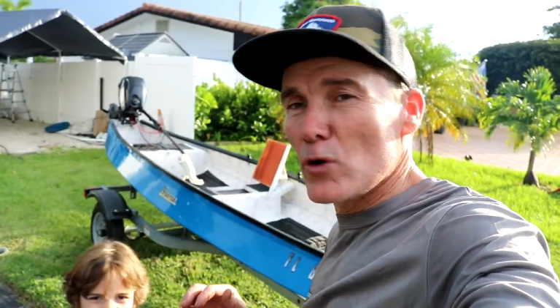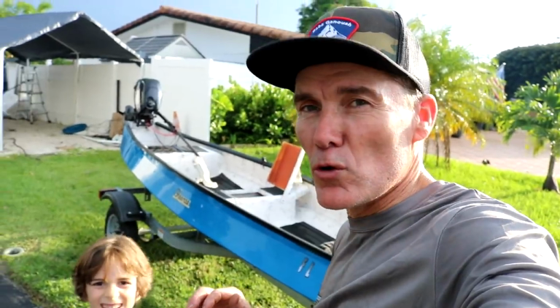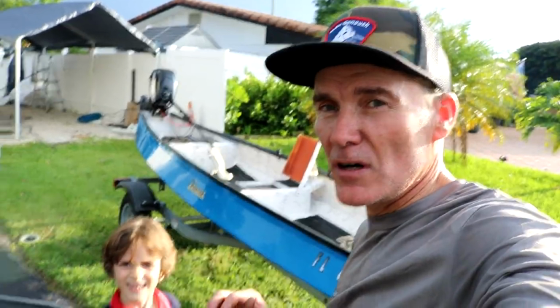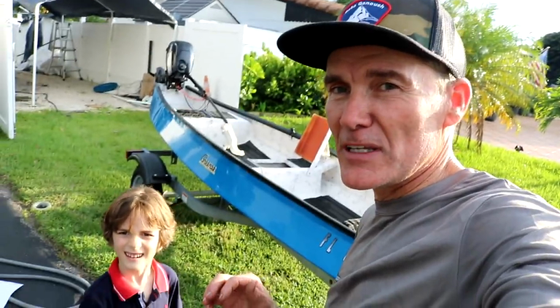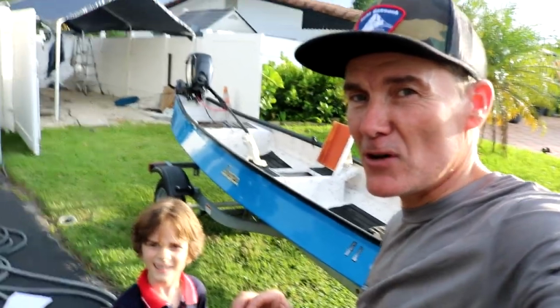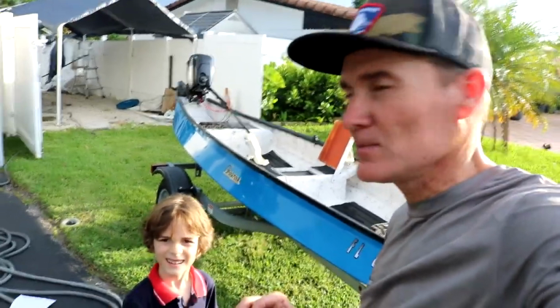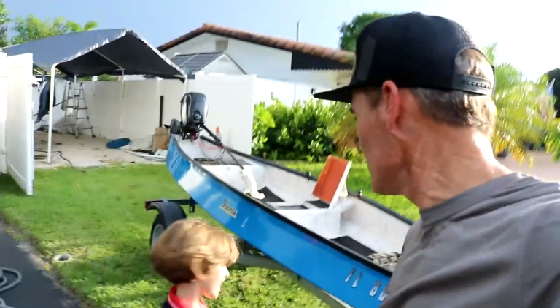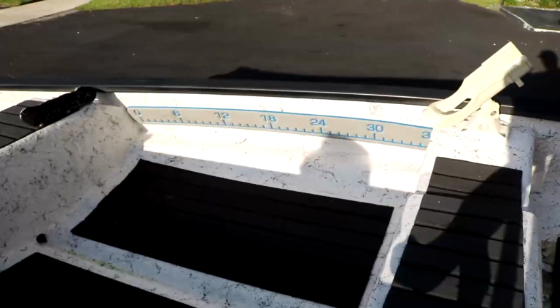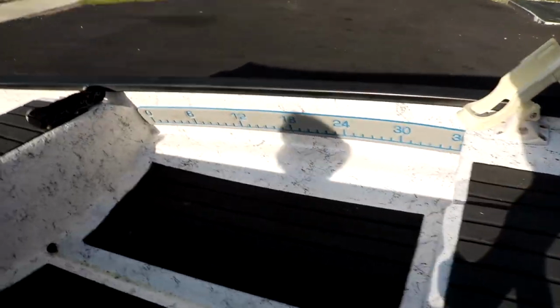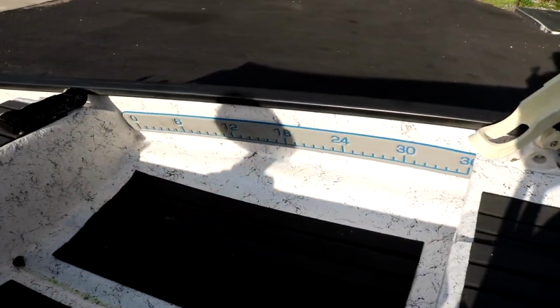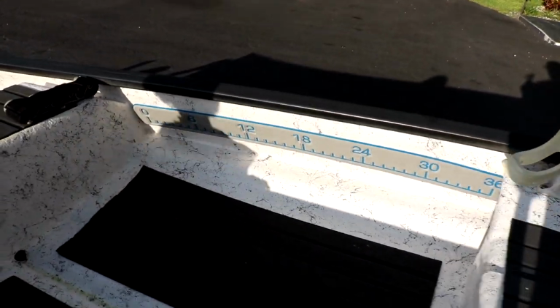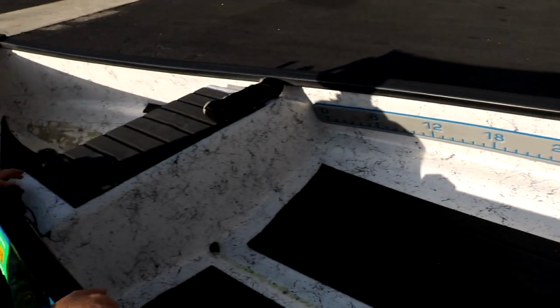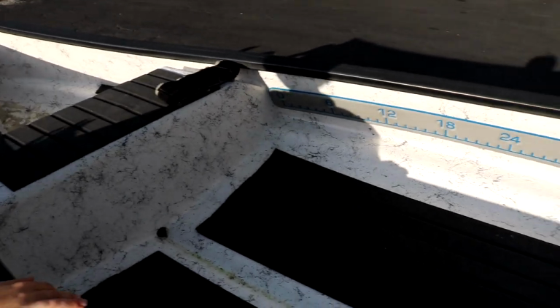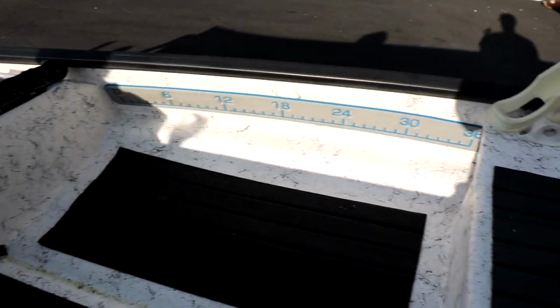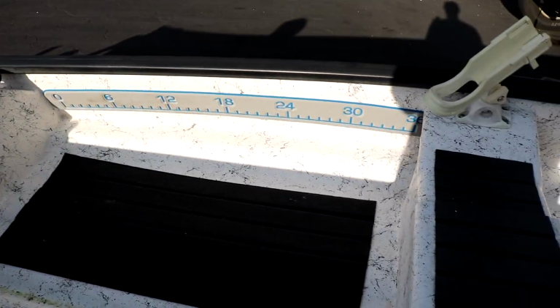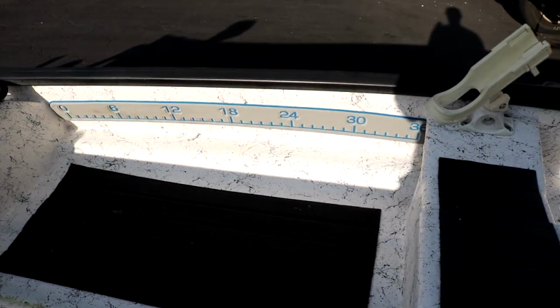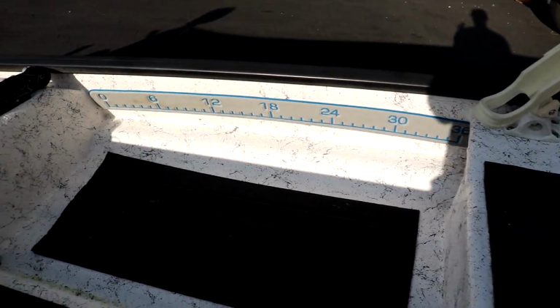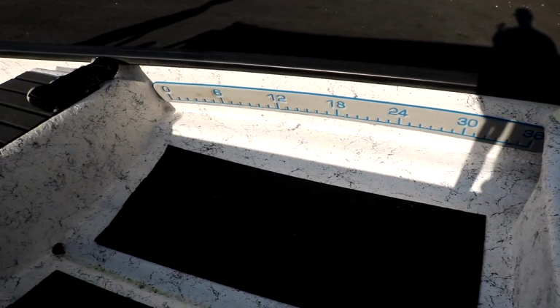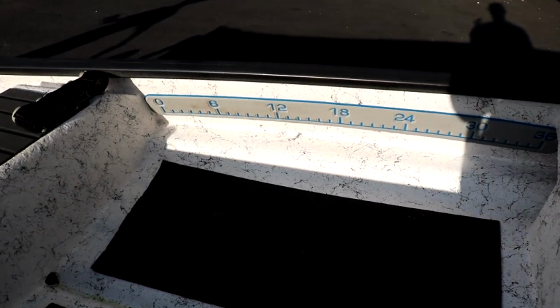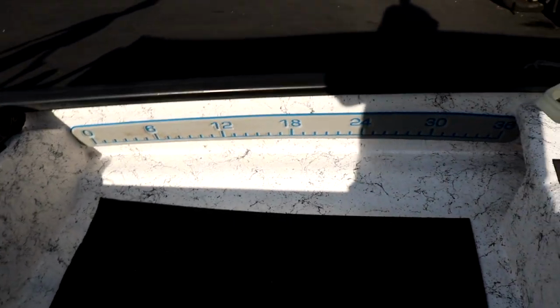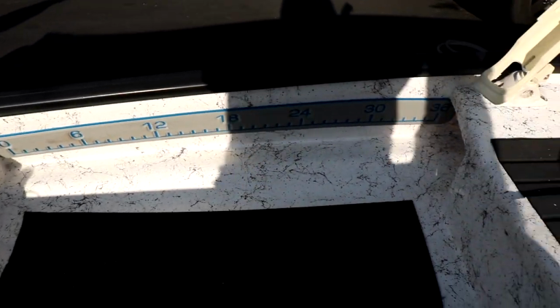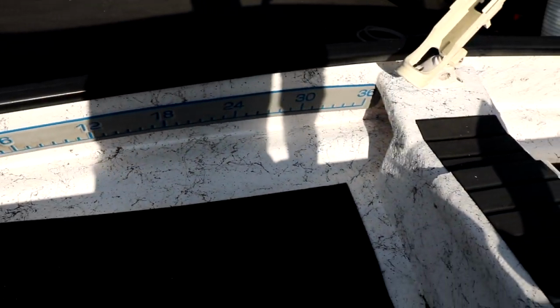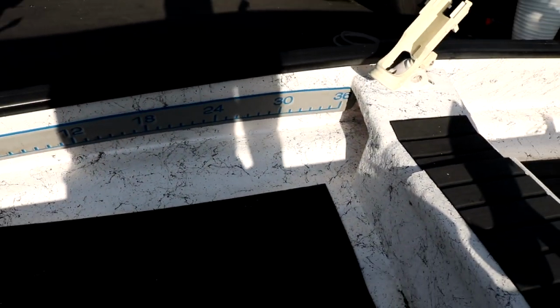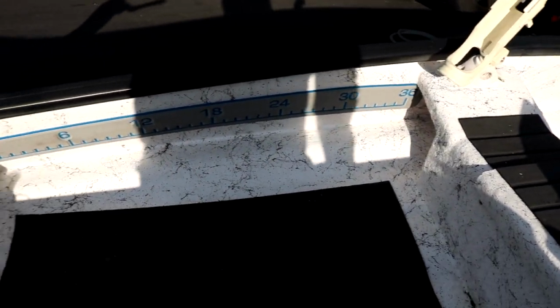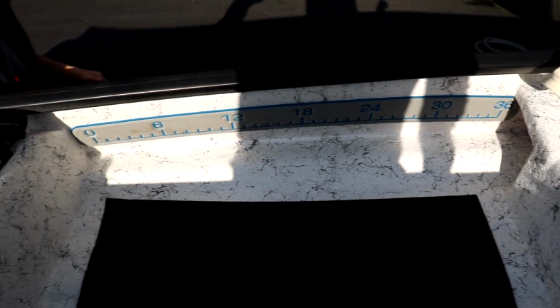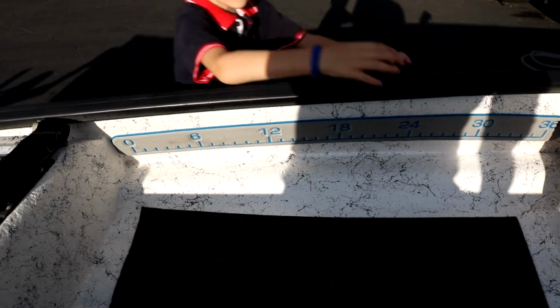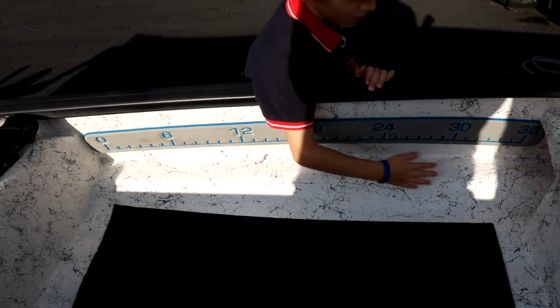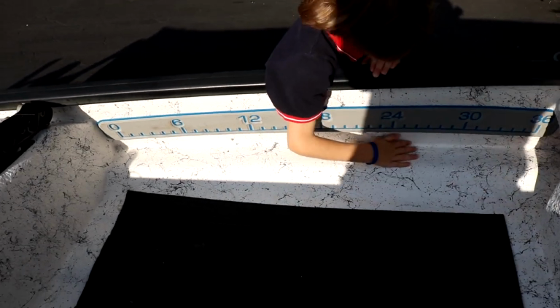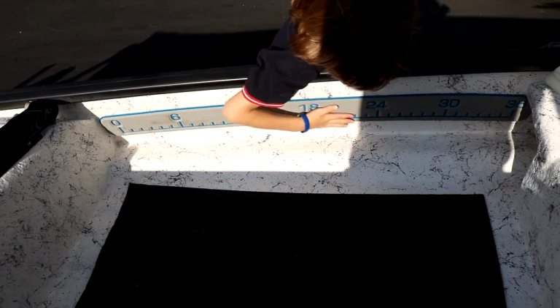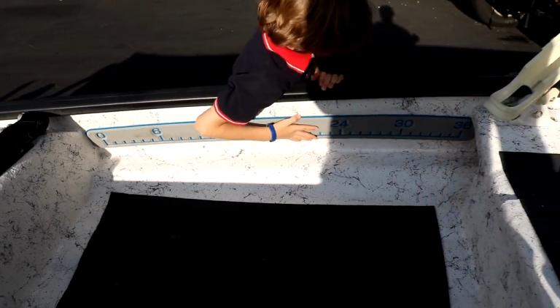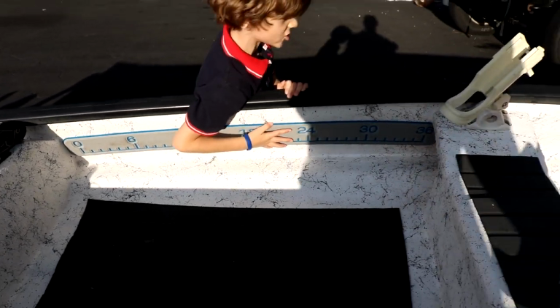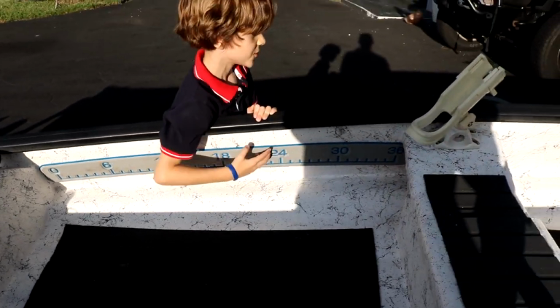We're going to show you a quick tour of the Gheenoe. The measurement device is actually going to go to 36 inches — you measure the fish, you put it here and measure the fish. Nice.